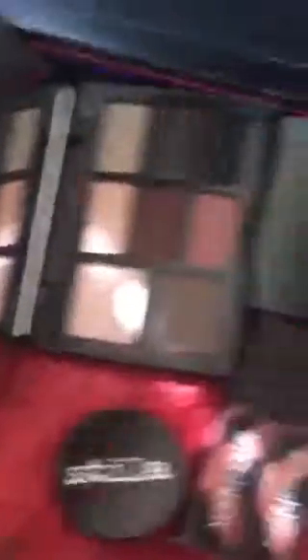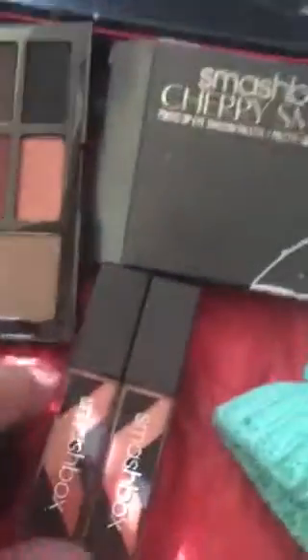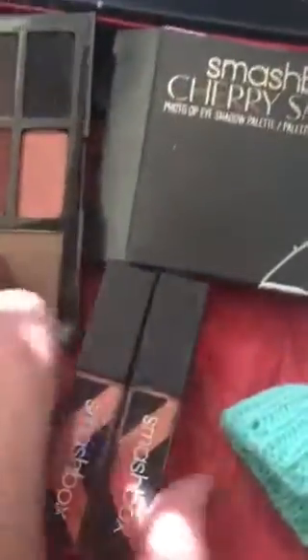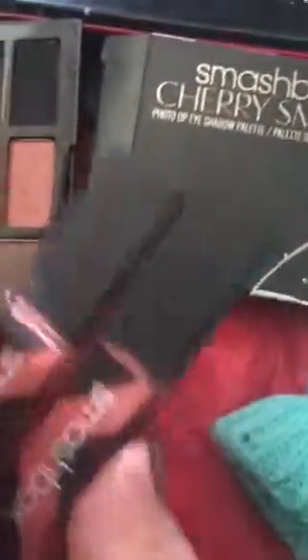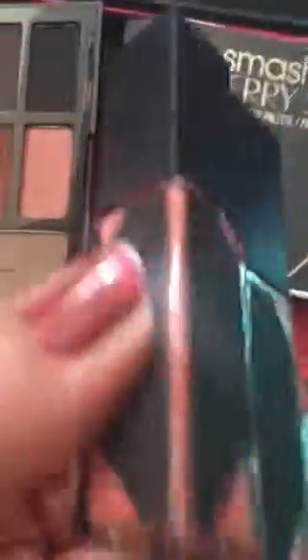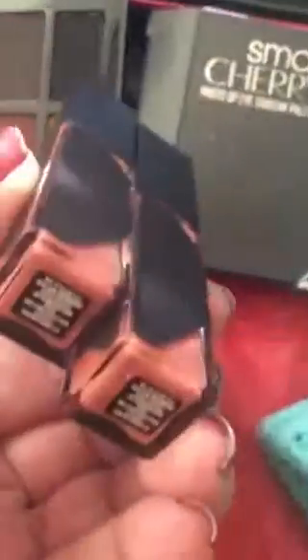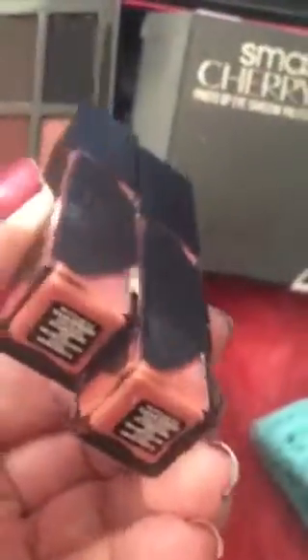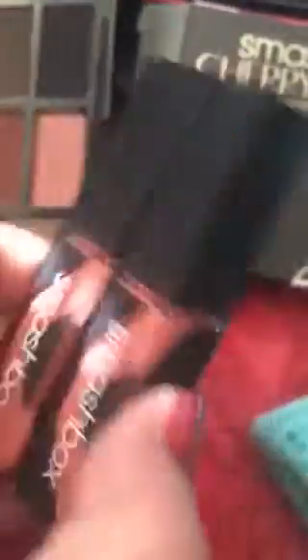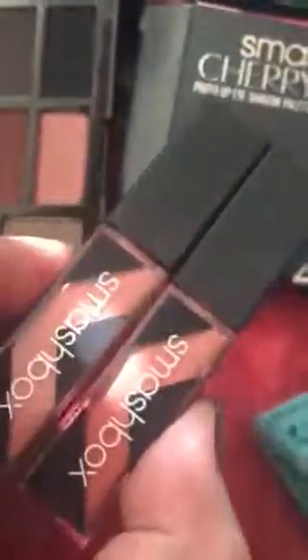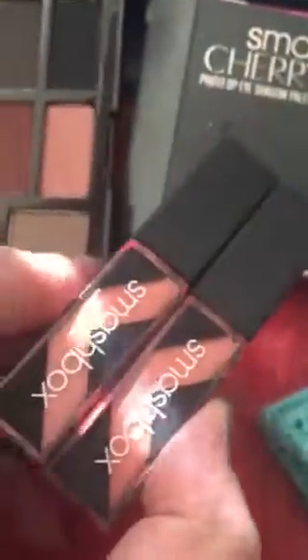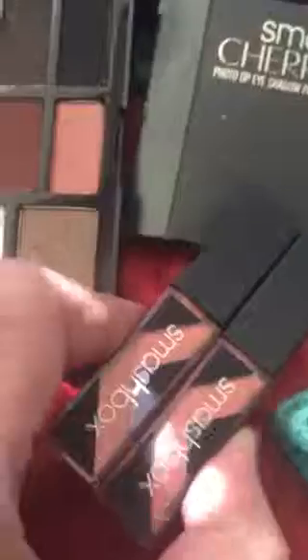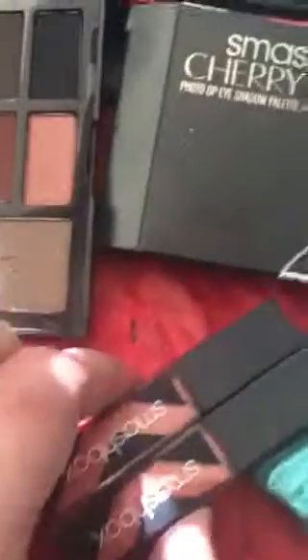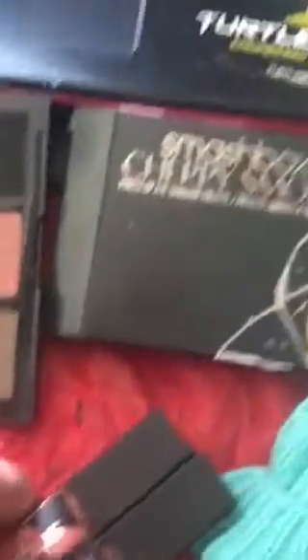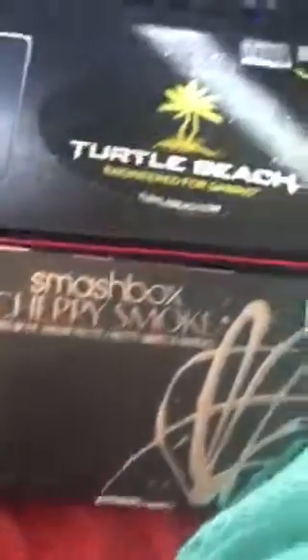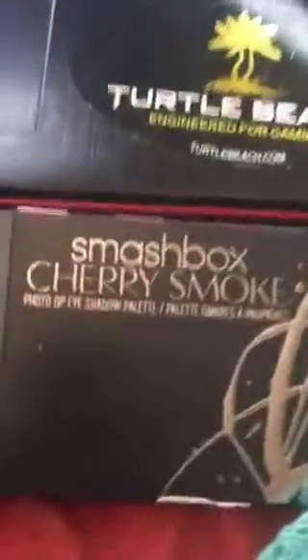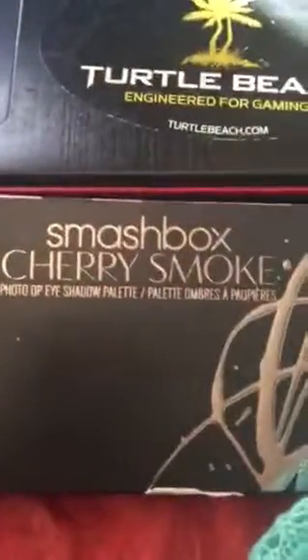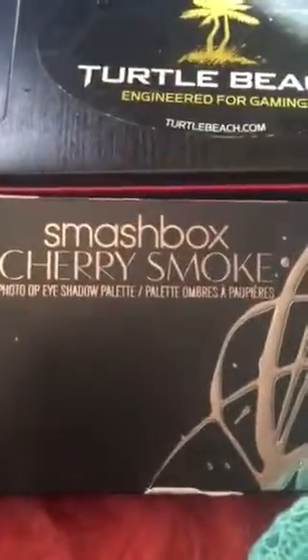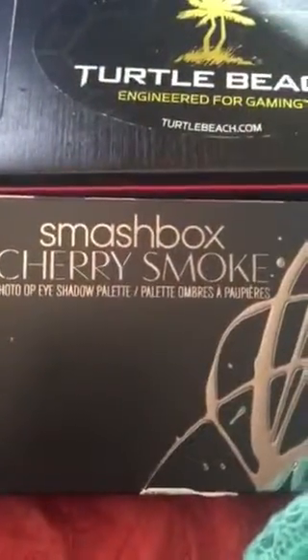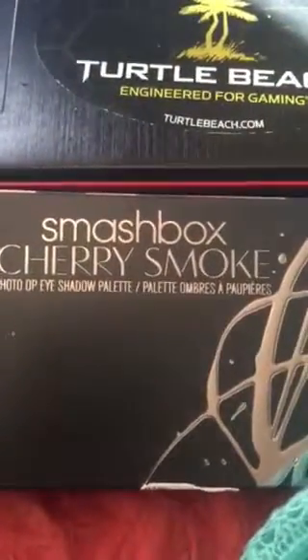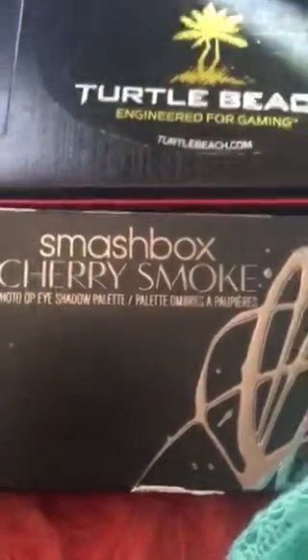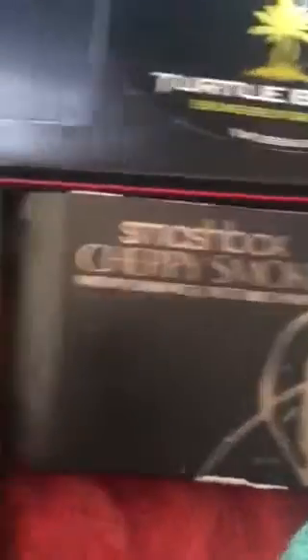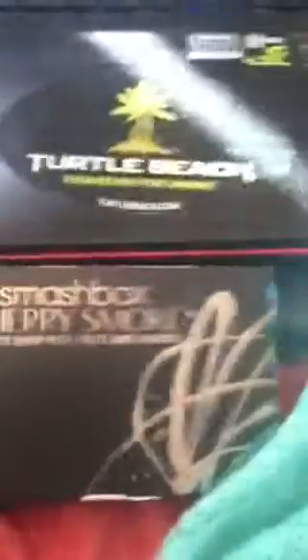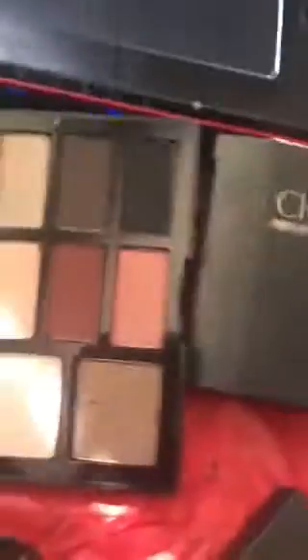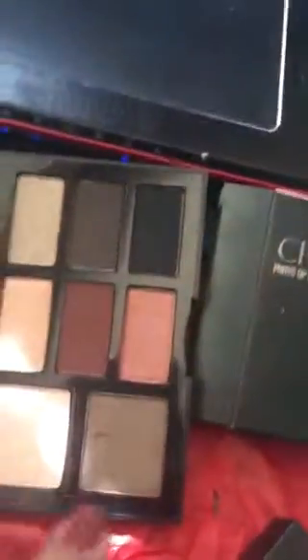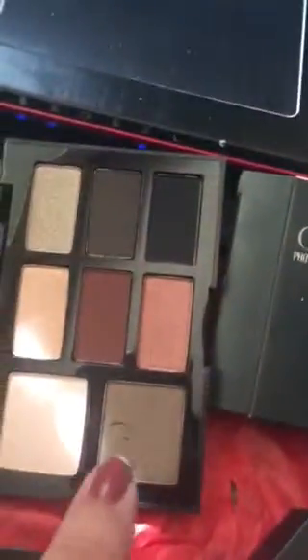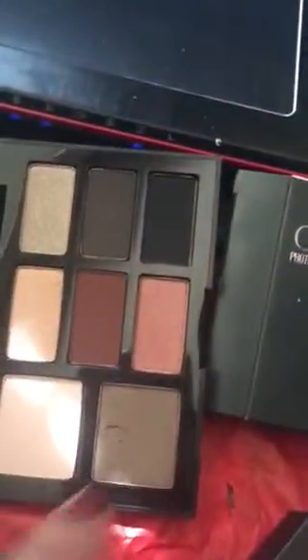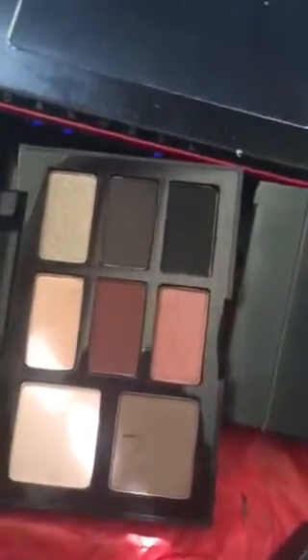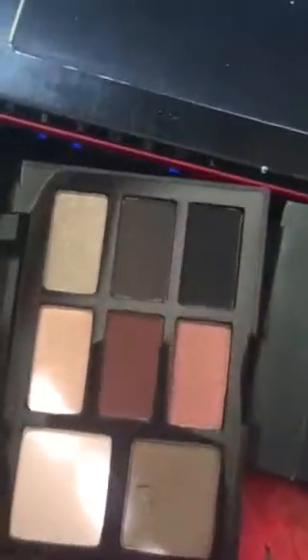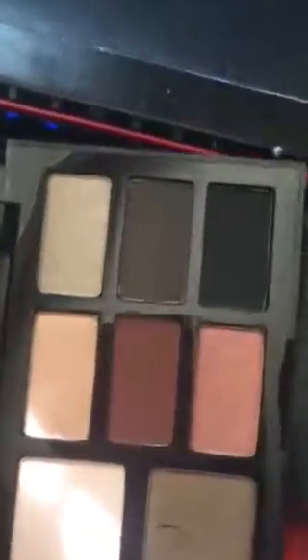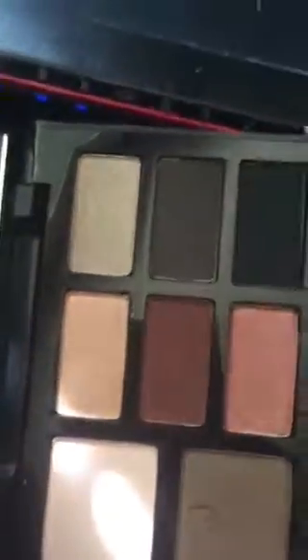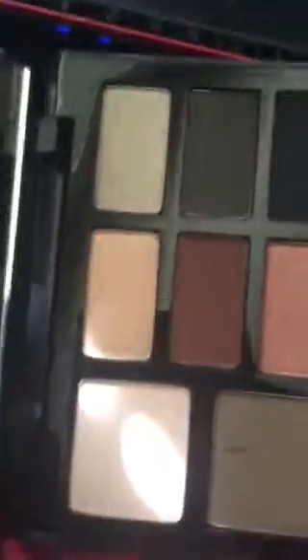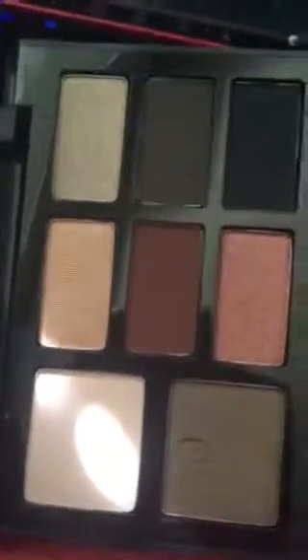And Smashbox — I can't read what colors they are but they're really pretty, so I got two of those. And then I grabbed the Smashbox Cherry Smoke Eyeshadow Palette. I think I put my thumb in there. It's gorgeous, gorgeous colors.